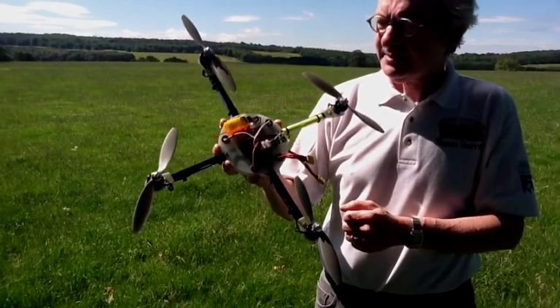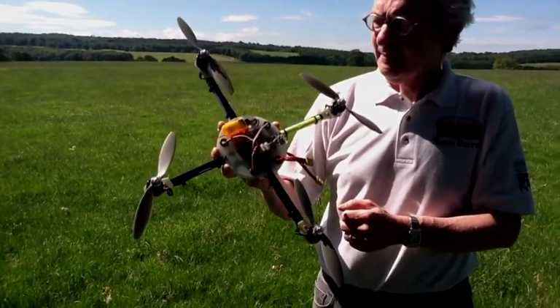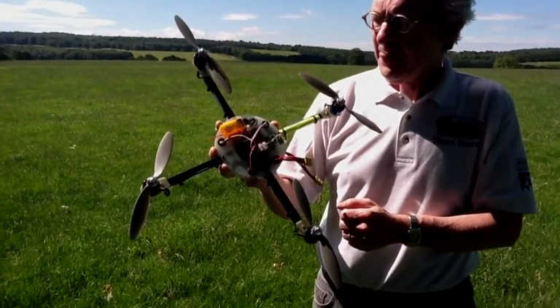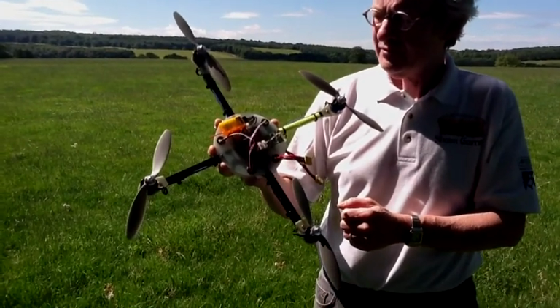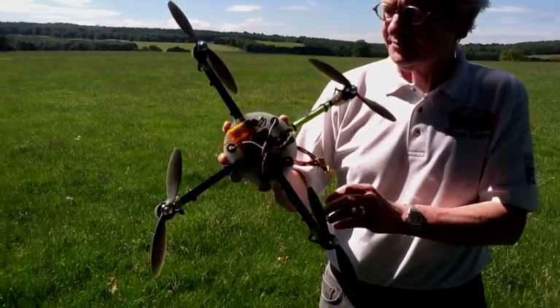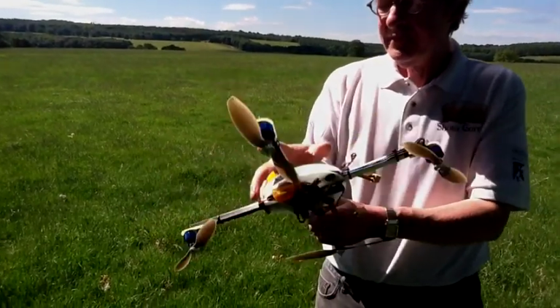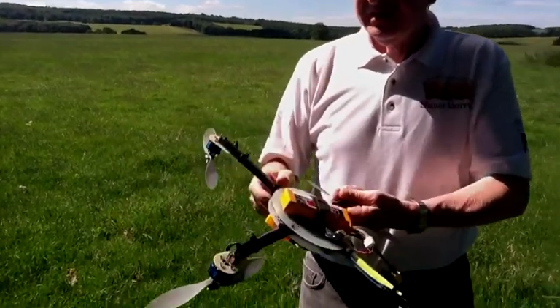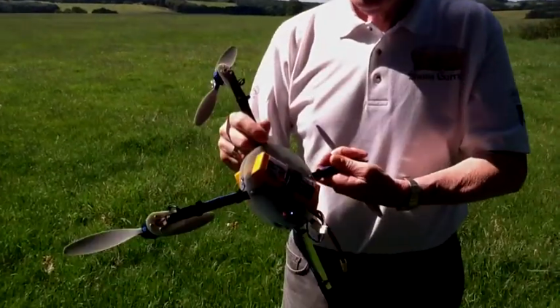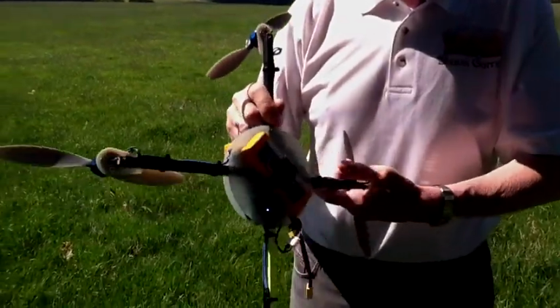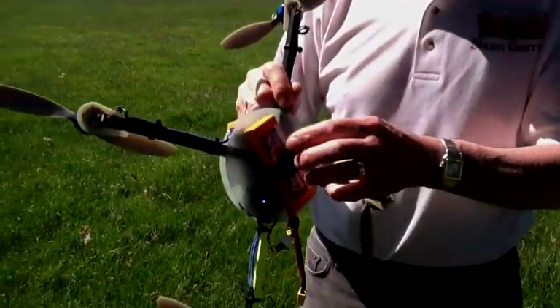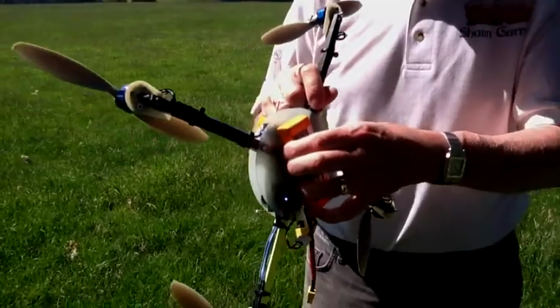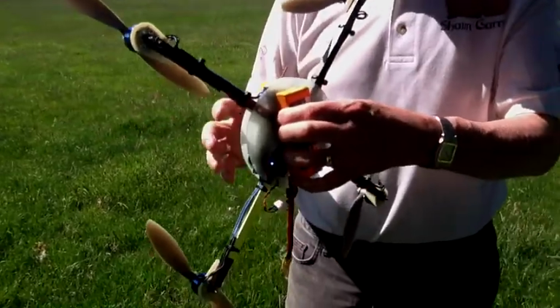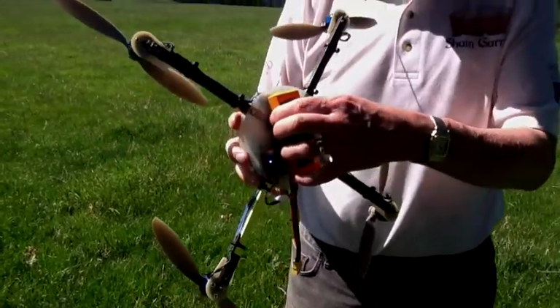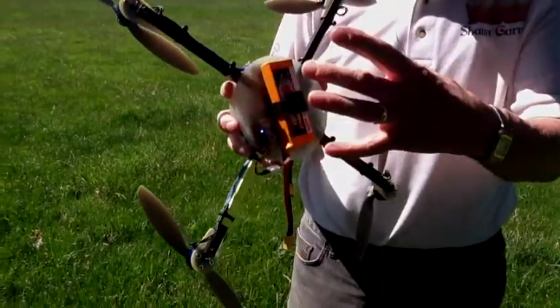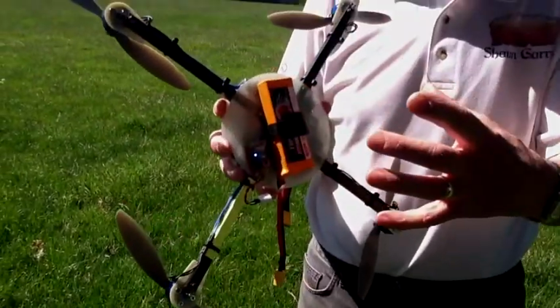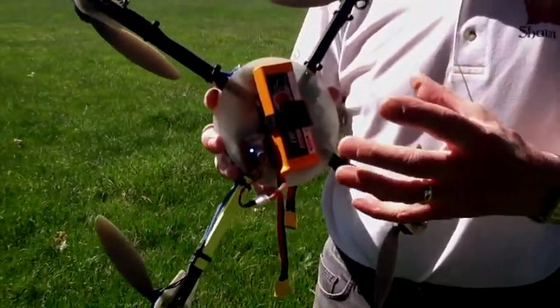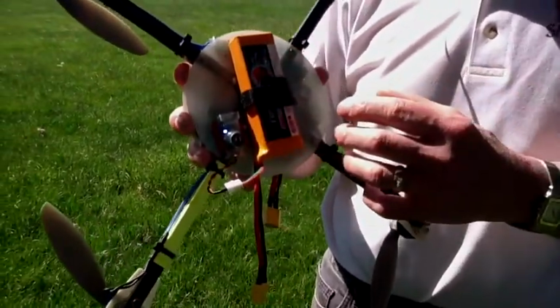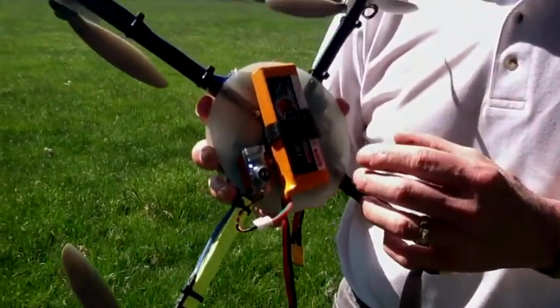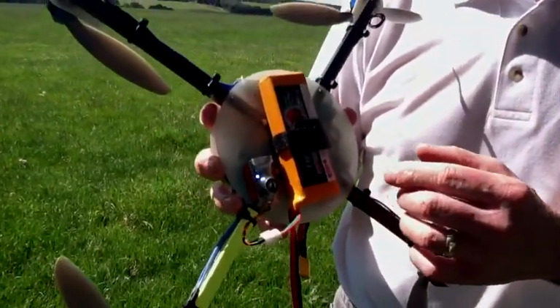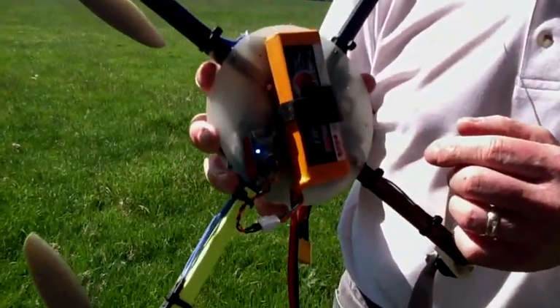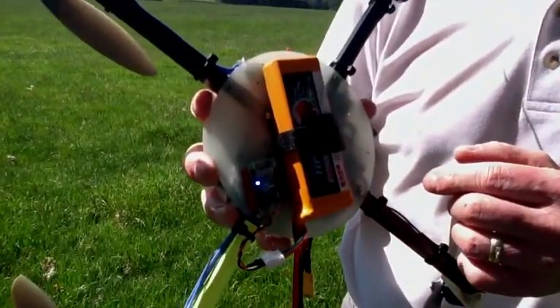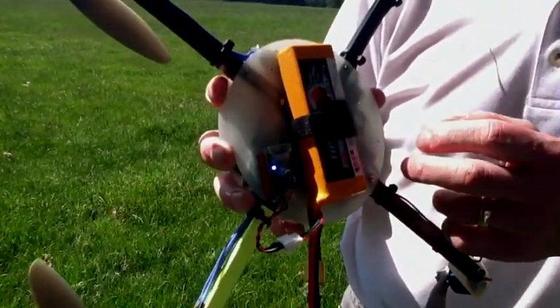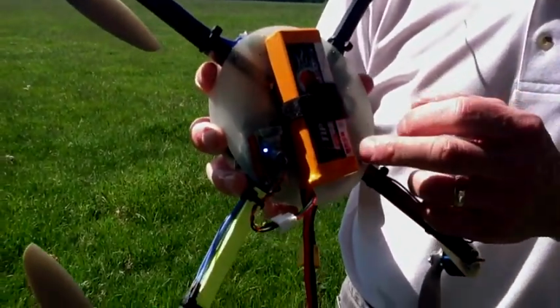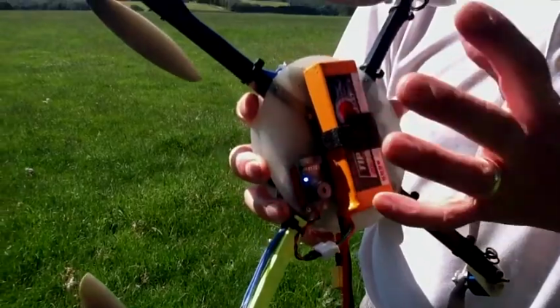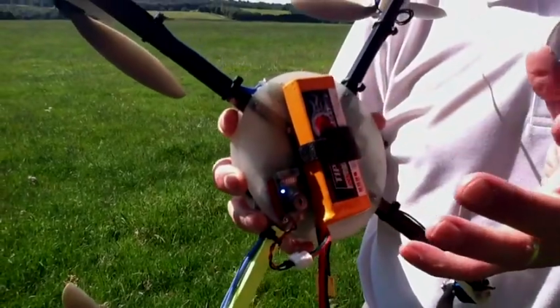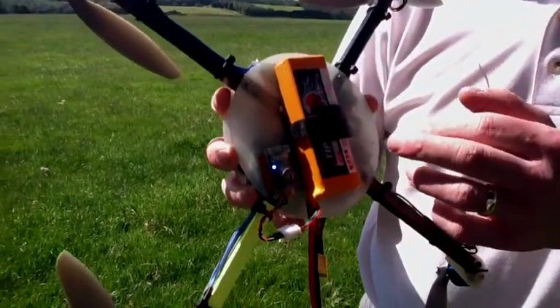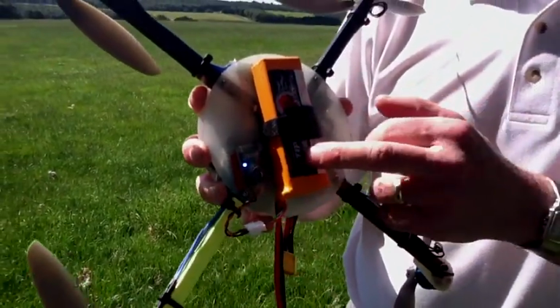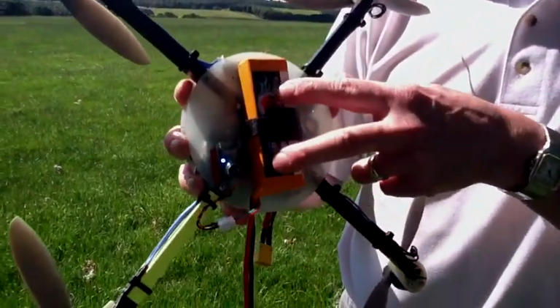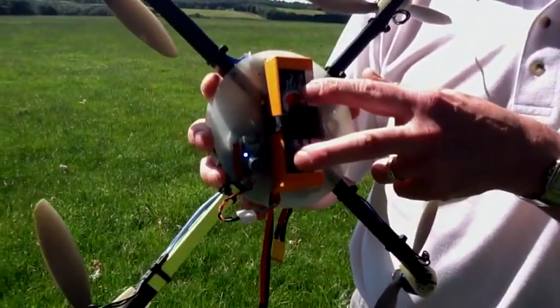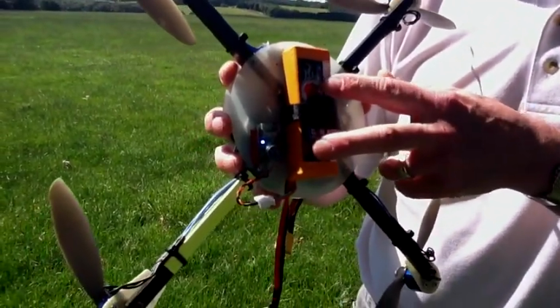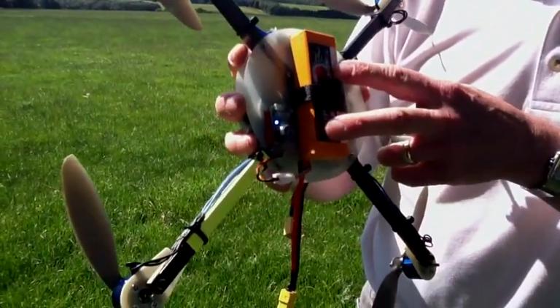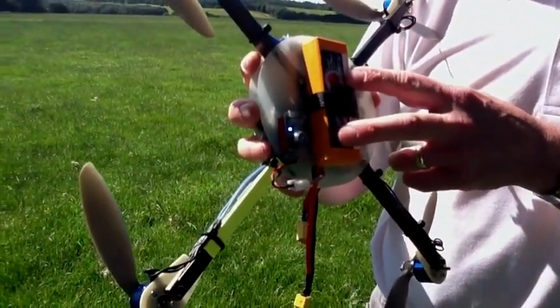Can you just turn it over and show us what's underneath? Yeah — when you're learning it's ideal to have undercarriage on, but once you've sort of cracked it and you're not smacking it into the ground all the time, it's just extra weight. So this is just a 3S LiPo, 1800.